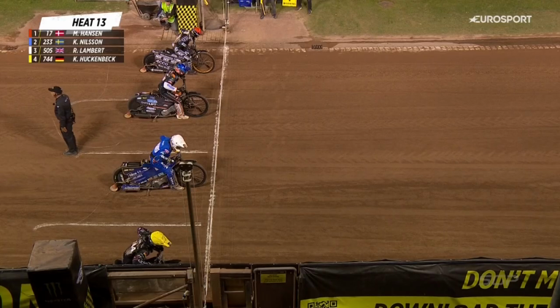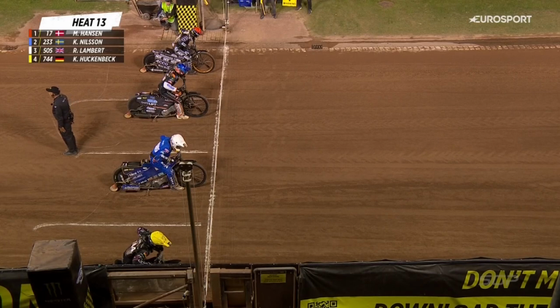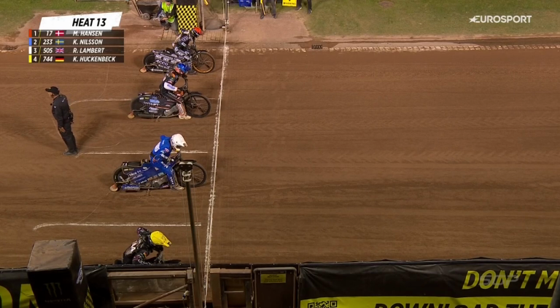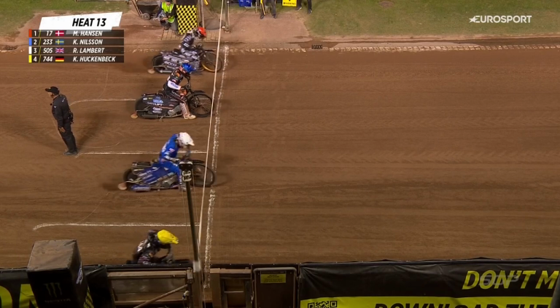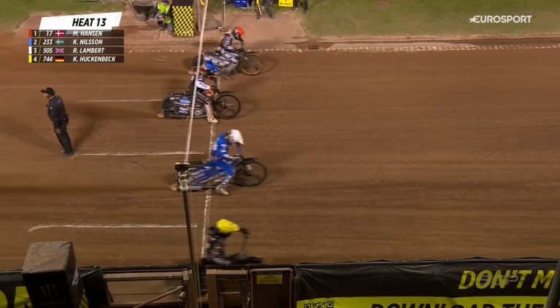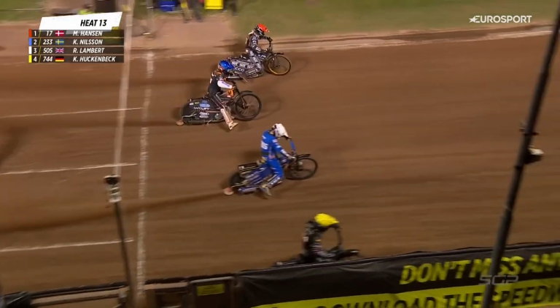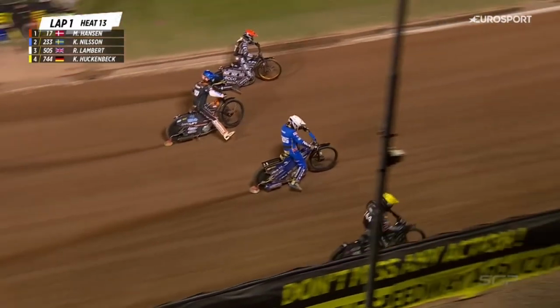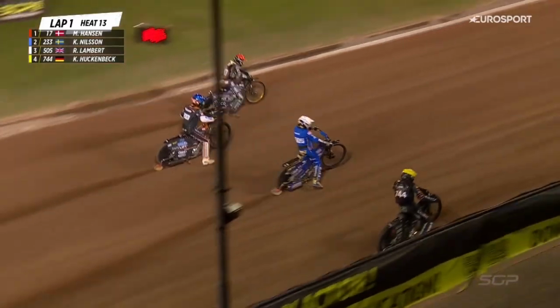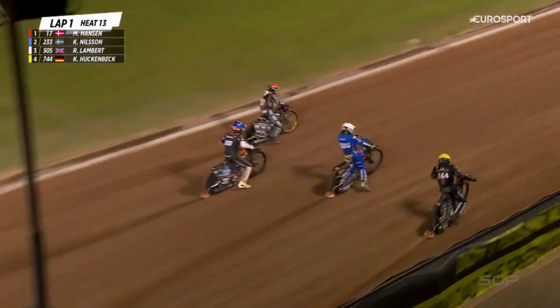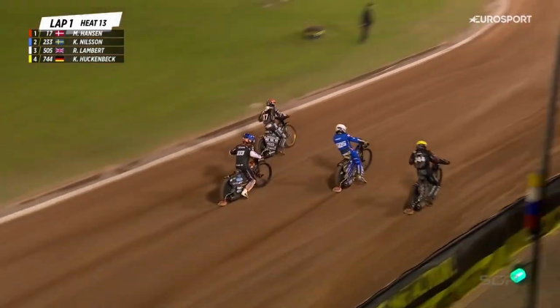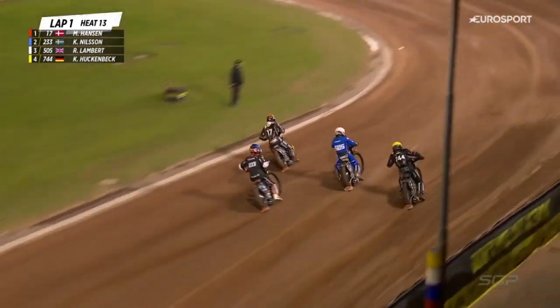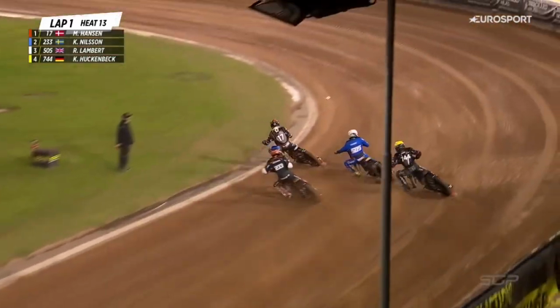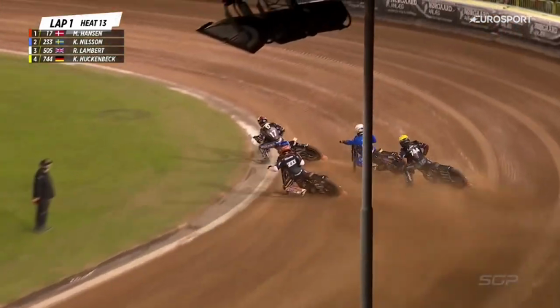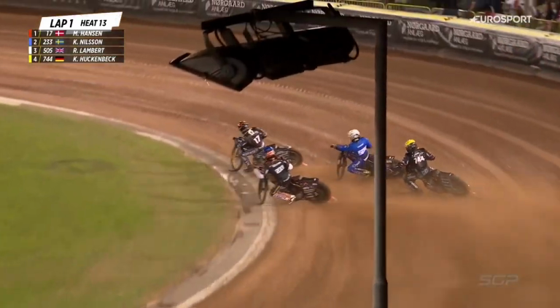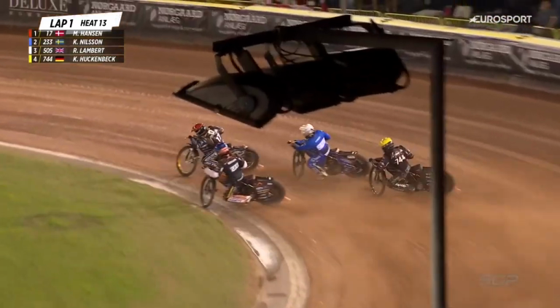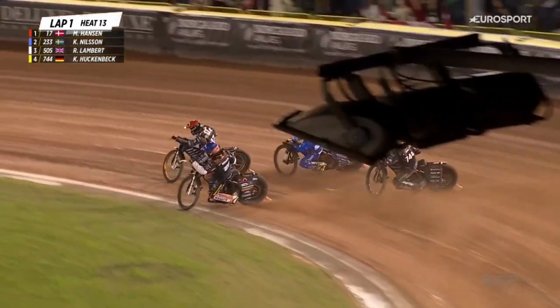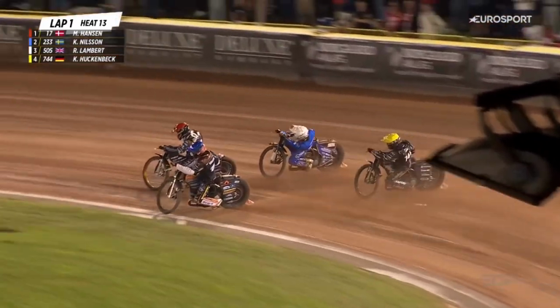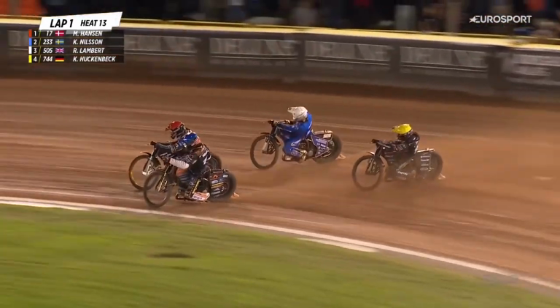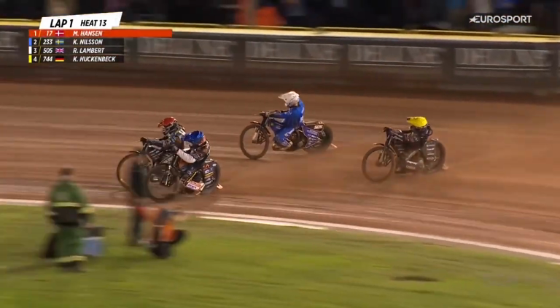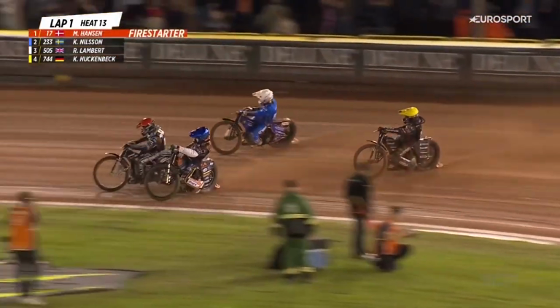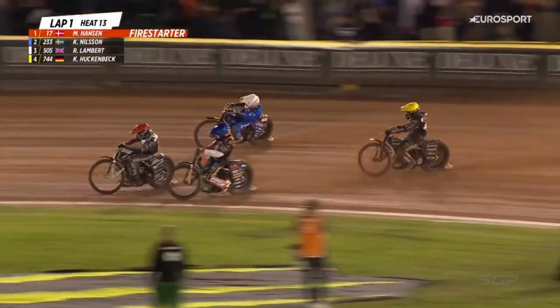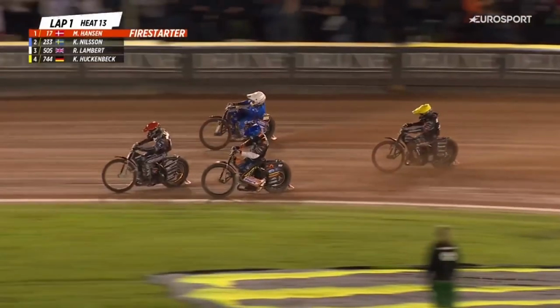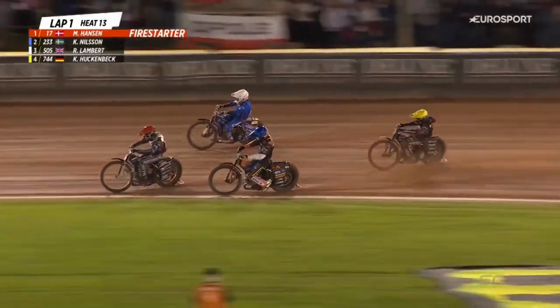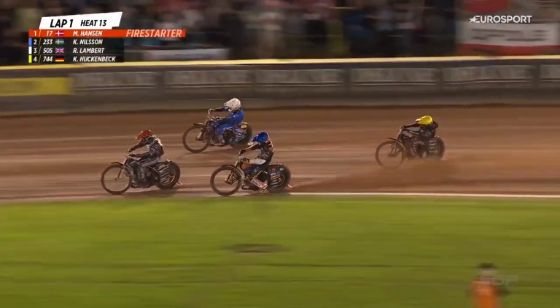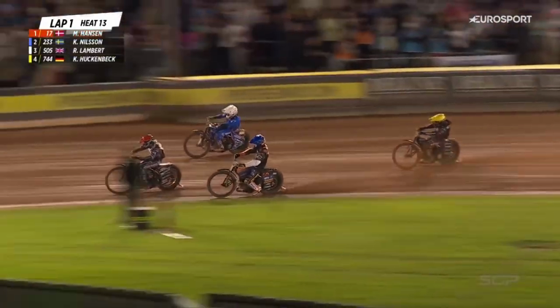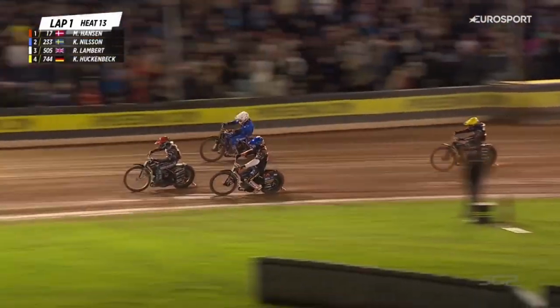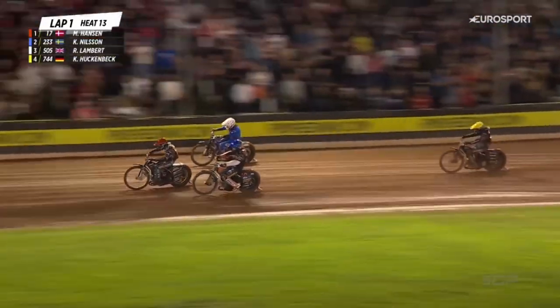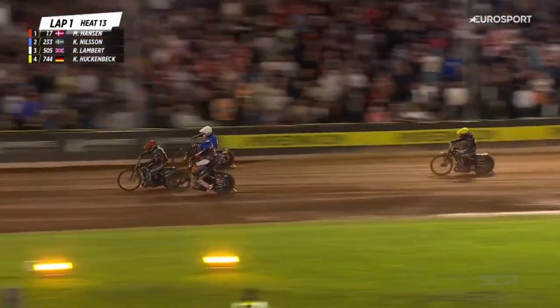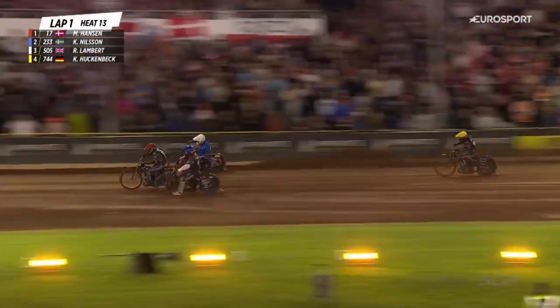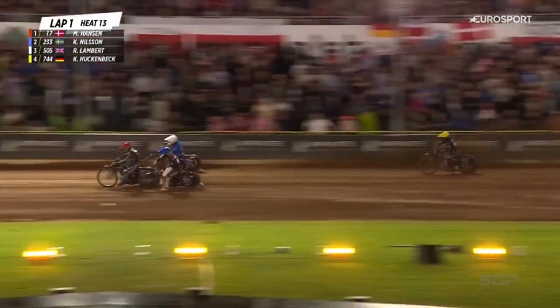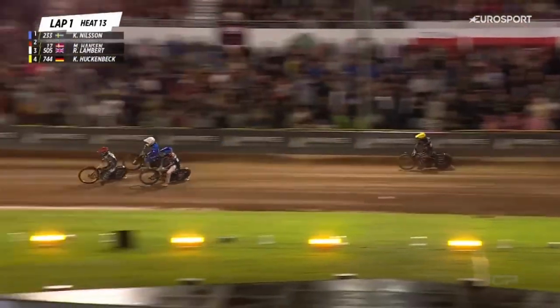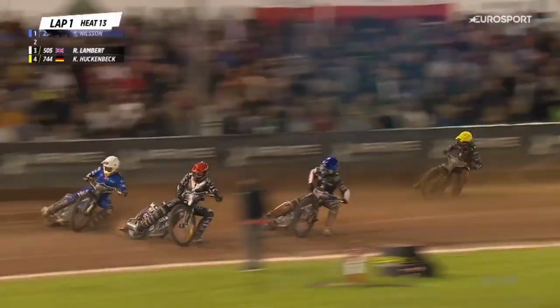Back on with action now — a move for Kim Nielsen, but he completely blows the start. It's Hansen once again off the inside, Kim Nielsen coming through momentarily into second, and down the outside here comes Lambert.